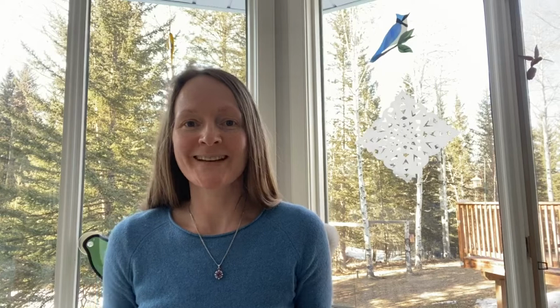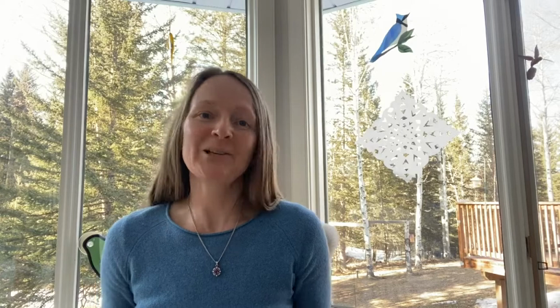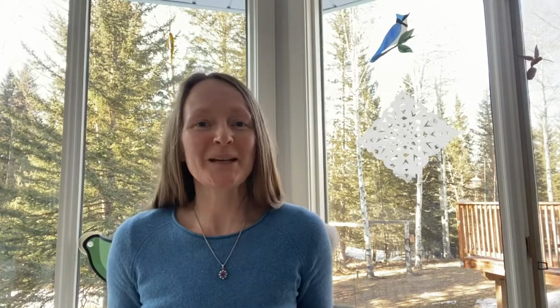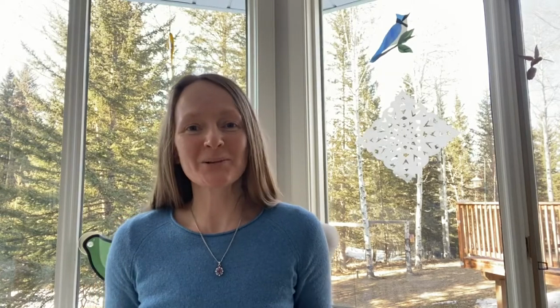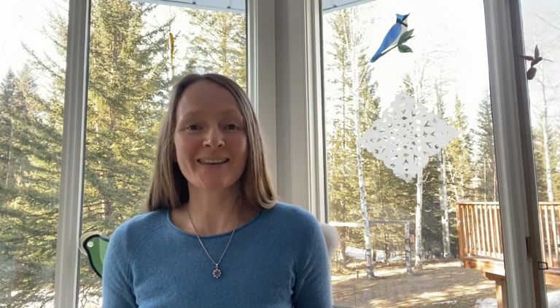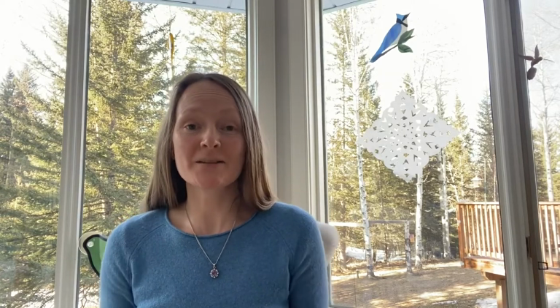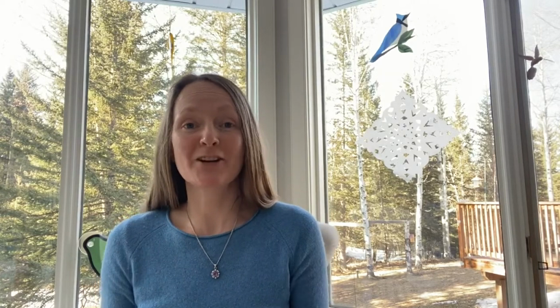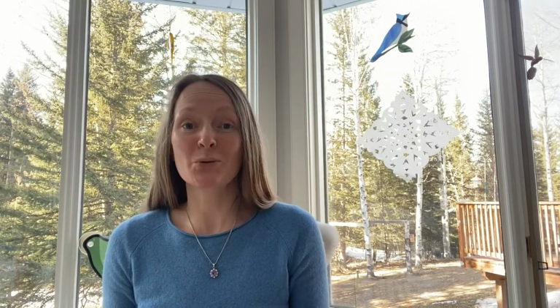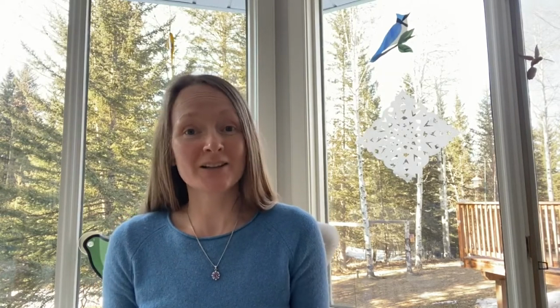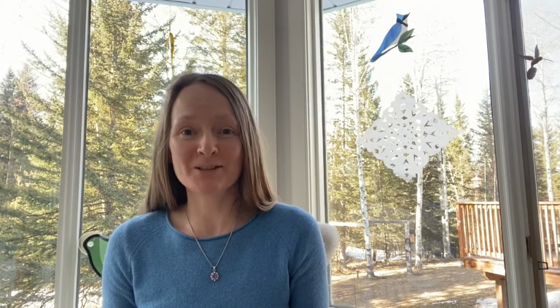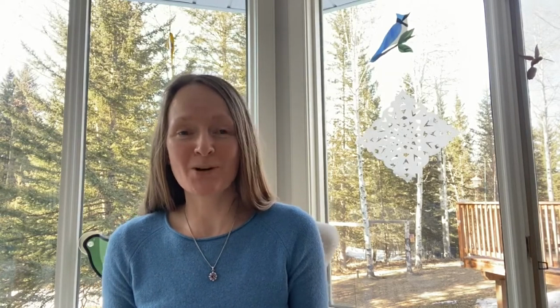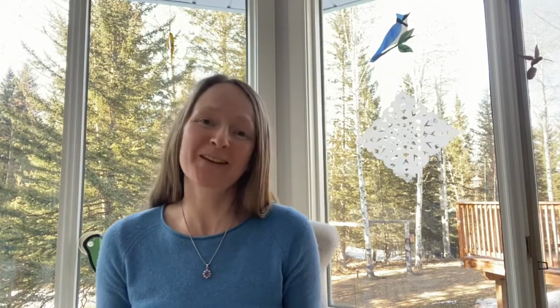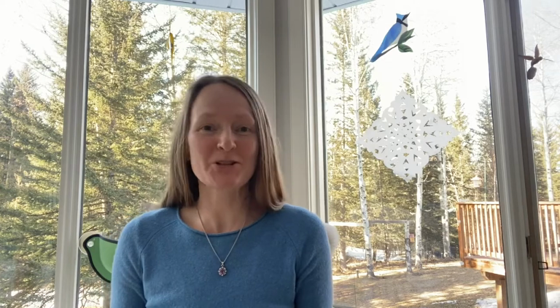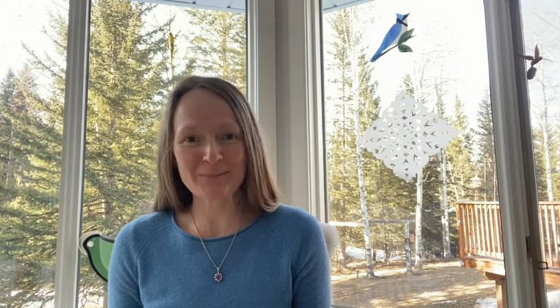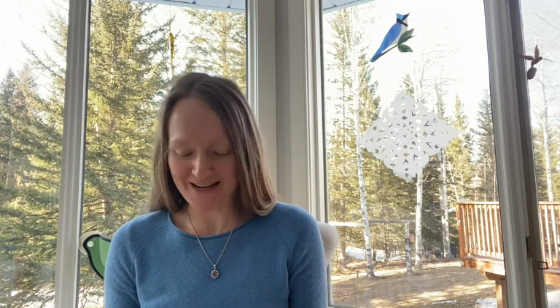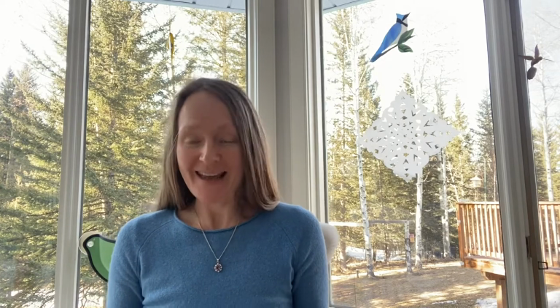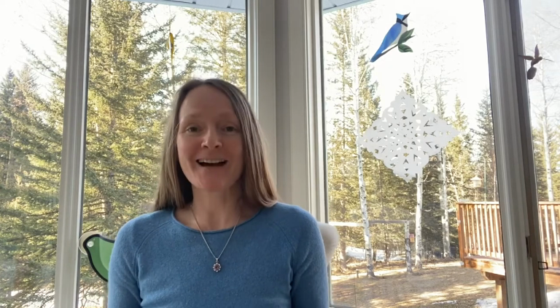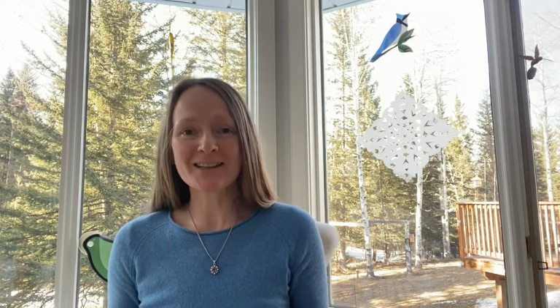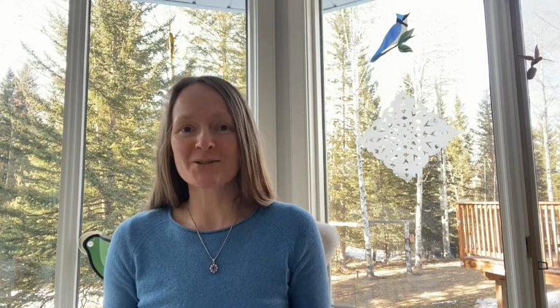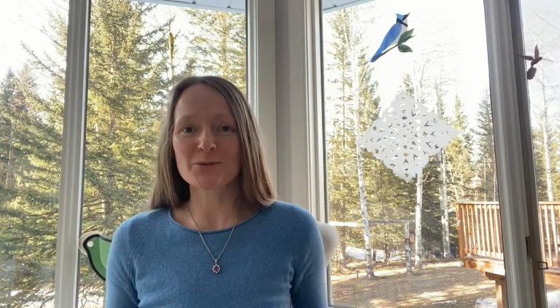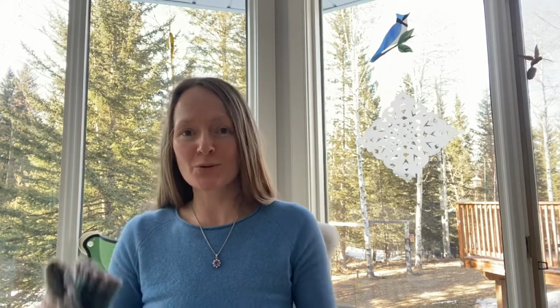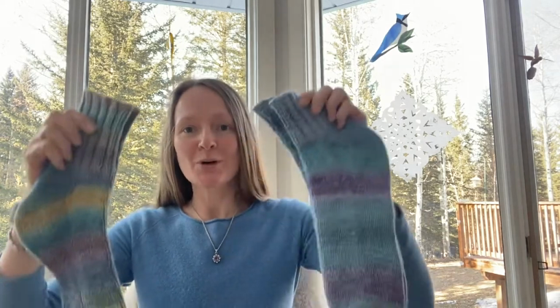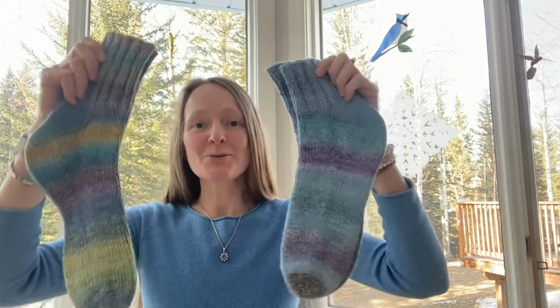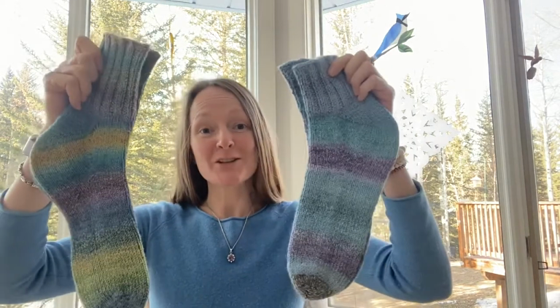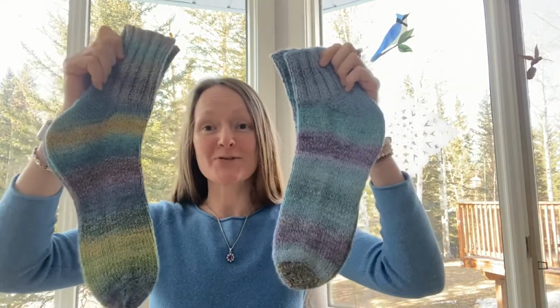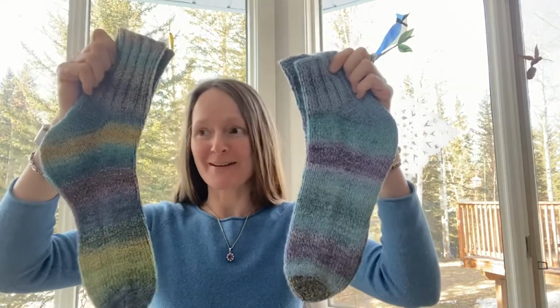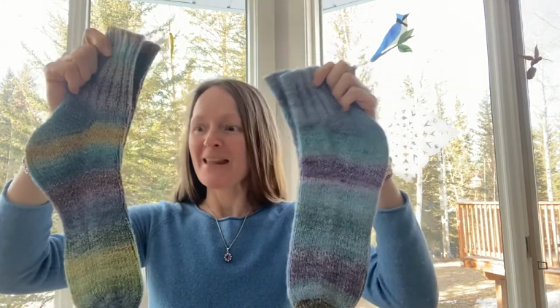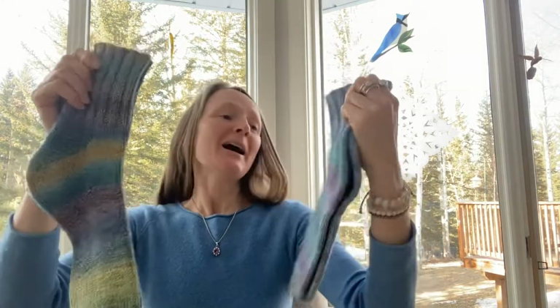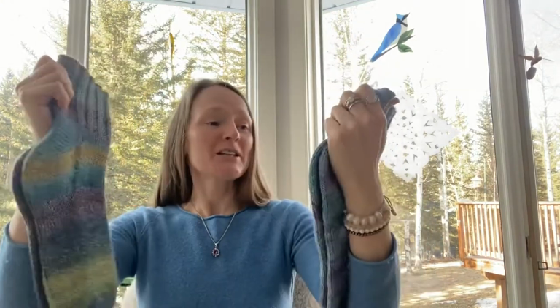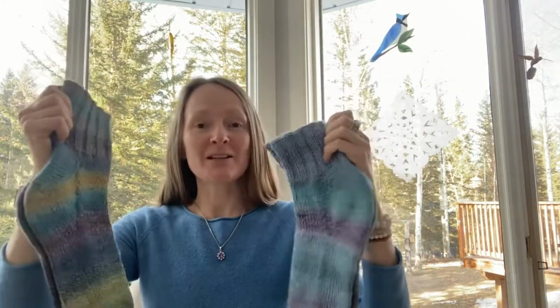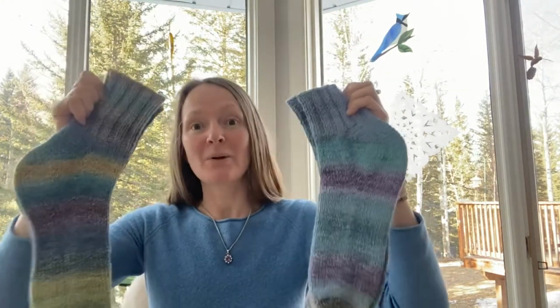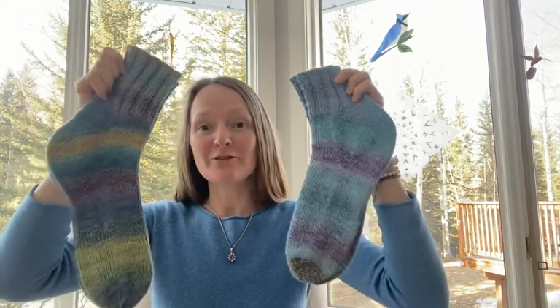Hello, my name is Yulia and this is my fiber art video blog. Thank you for joining me today. I'm here to show you two pairs of socks — I'm experimenting with different types of spinning for socks.